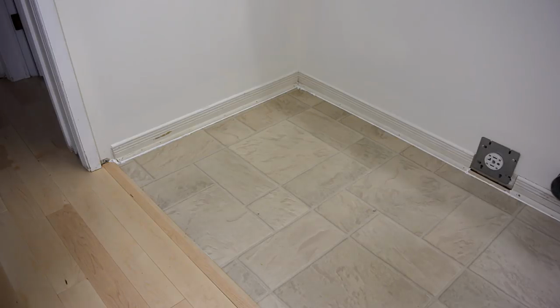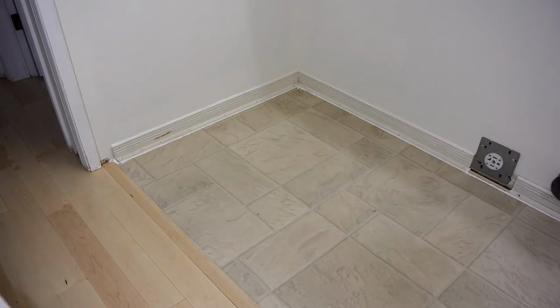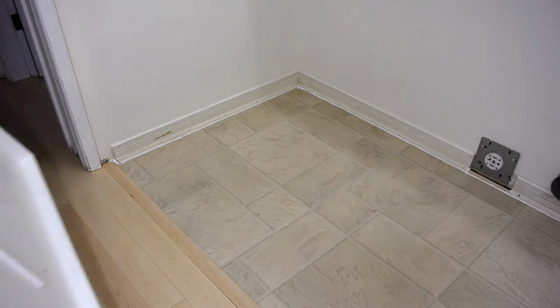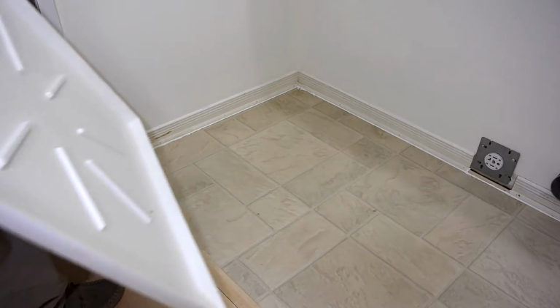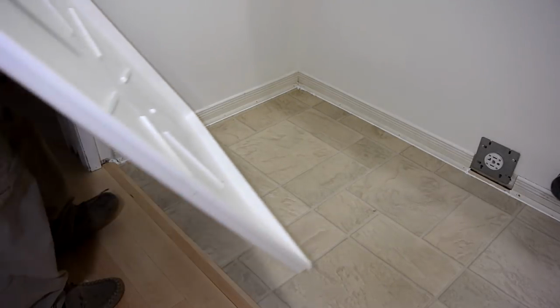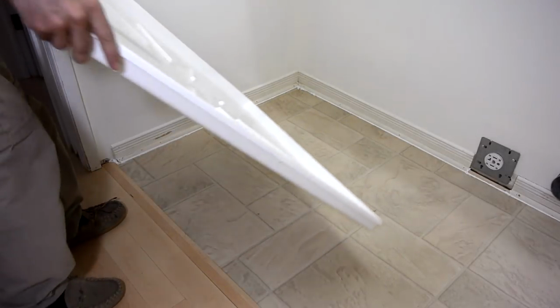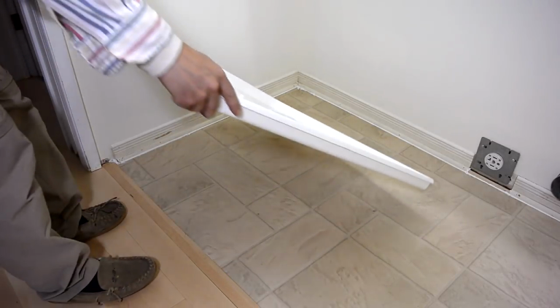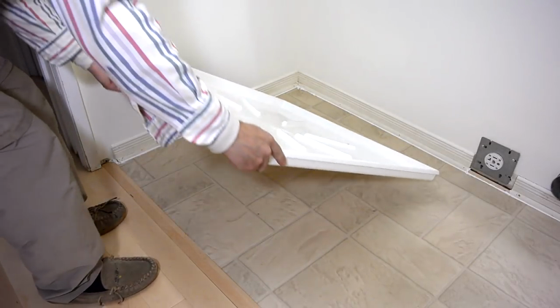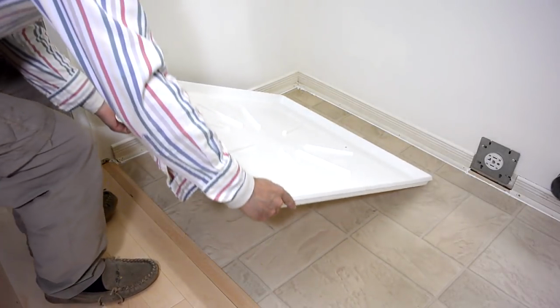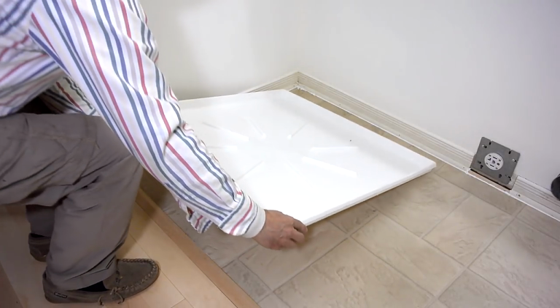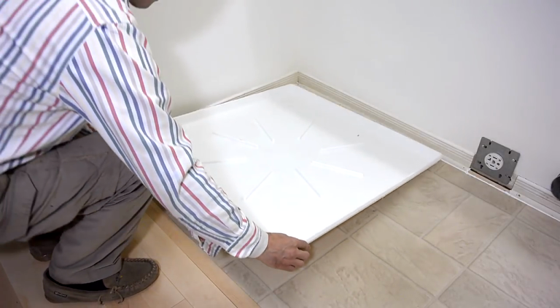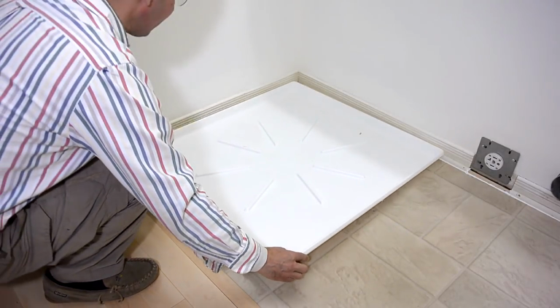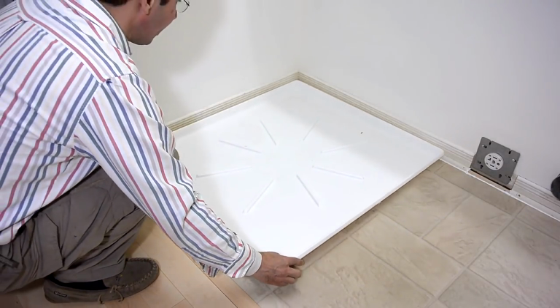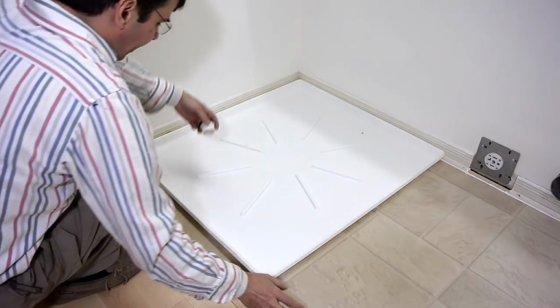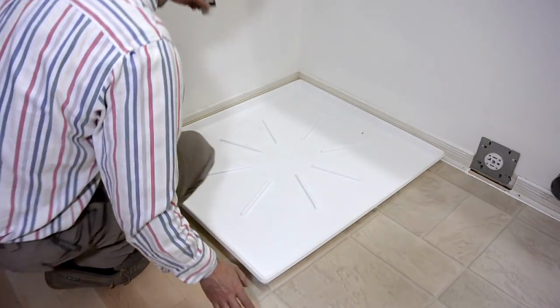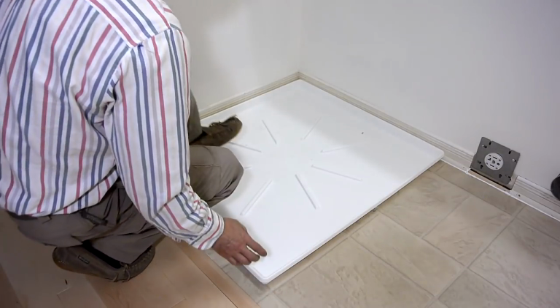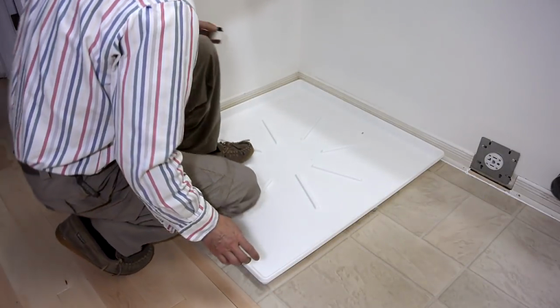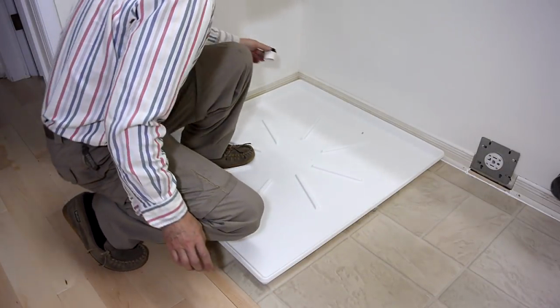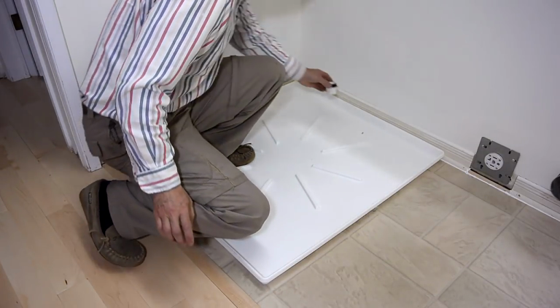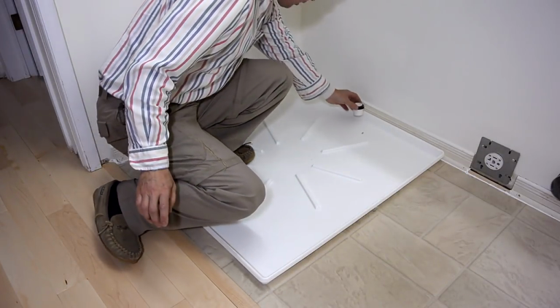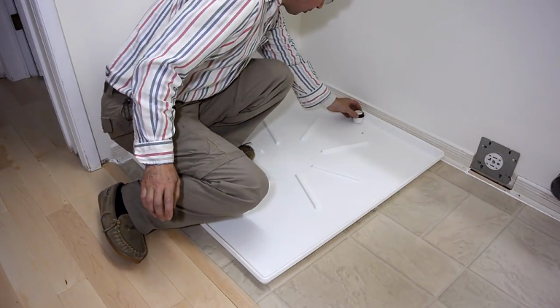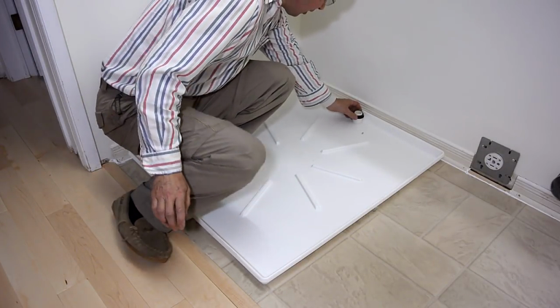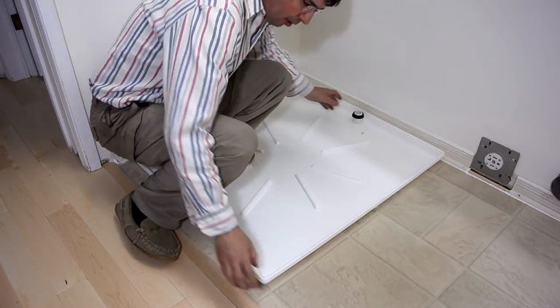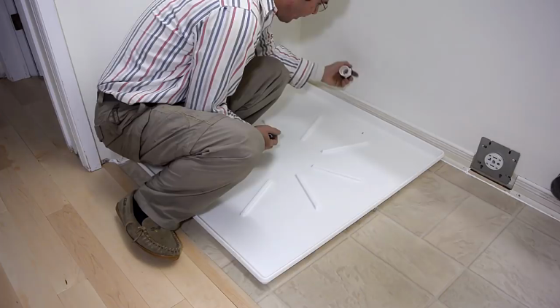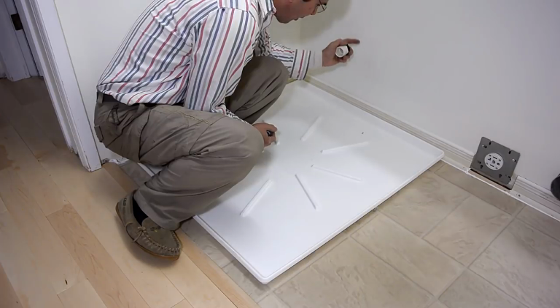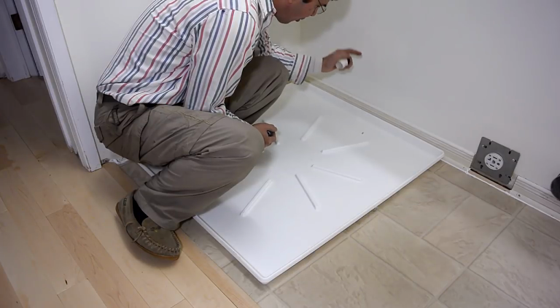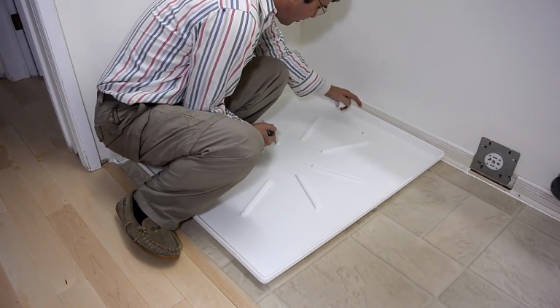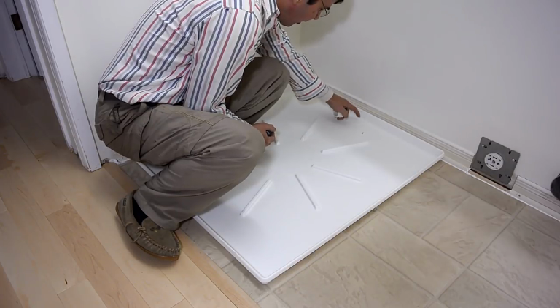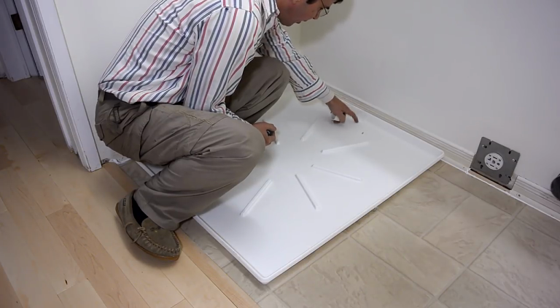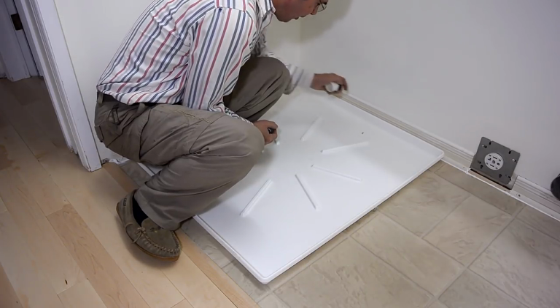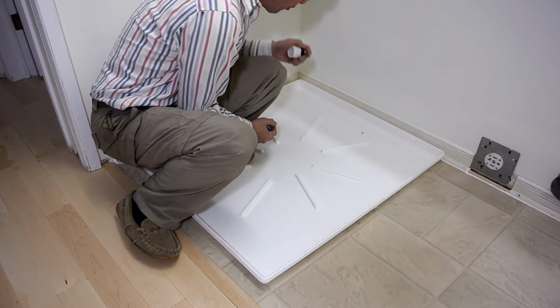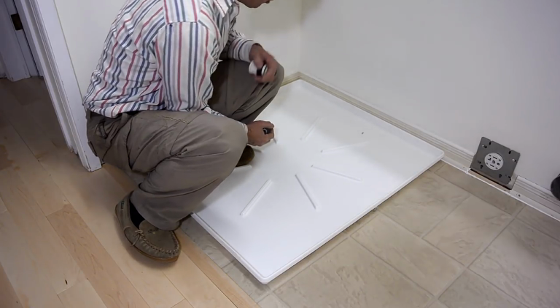The washing machine is going to go here and I'm going to put this drip tray here — that has a spout that goes here. I want to make sure this is not going to end up right on the floor joists.